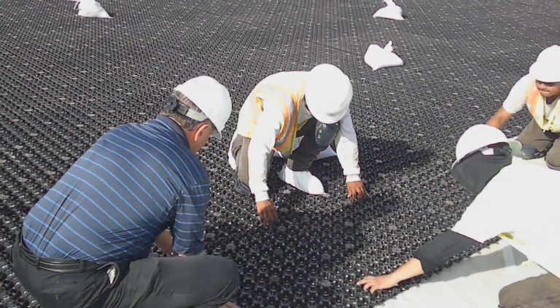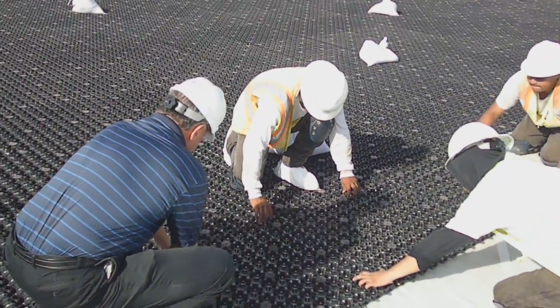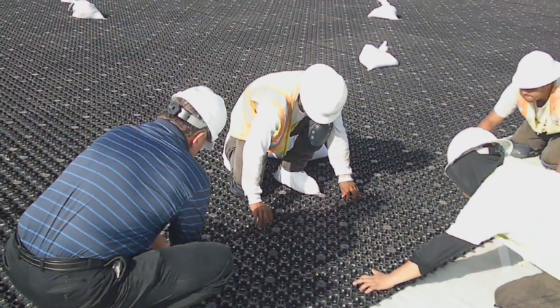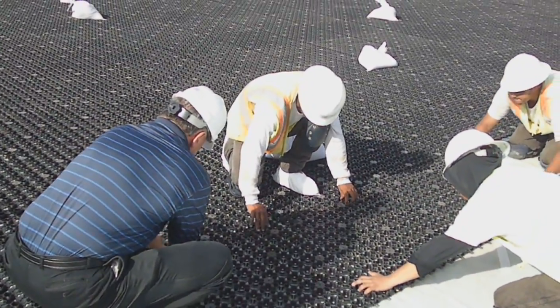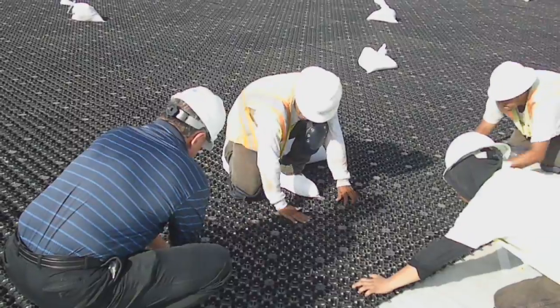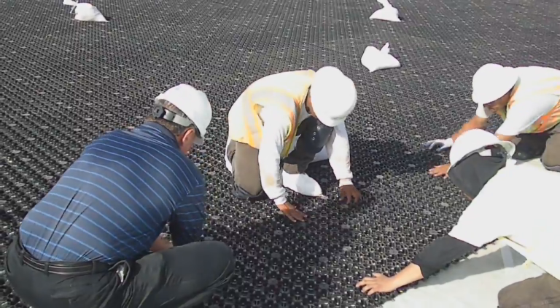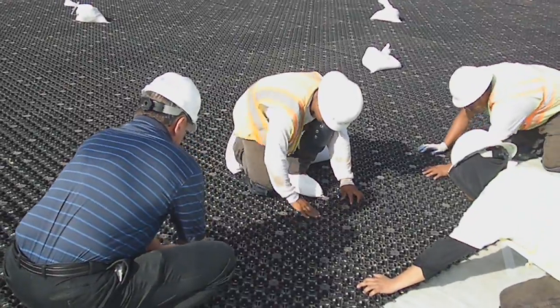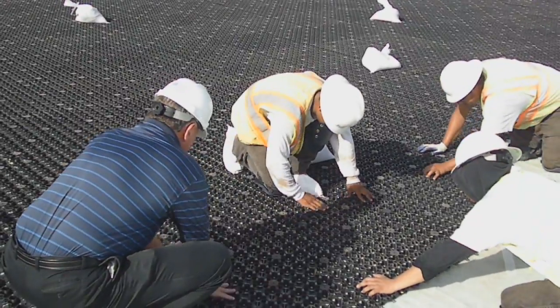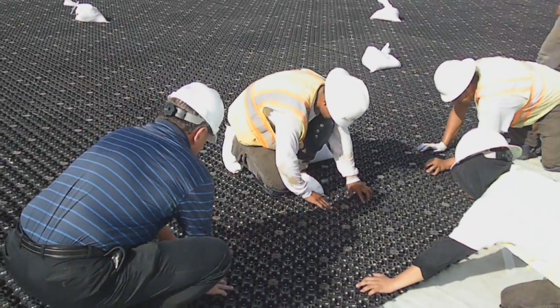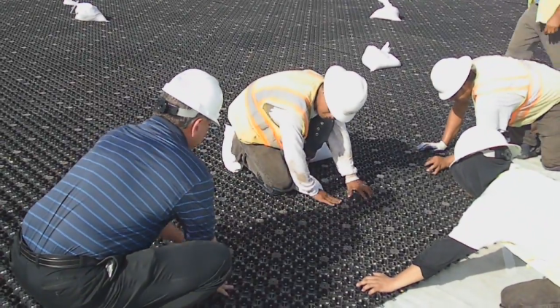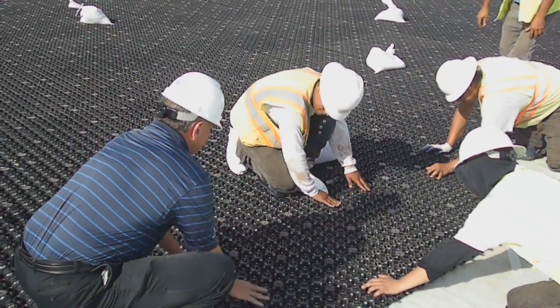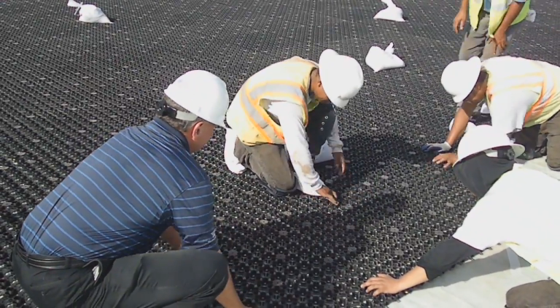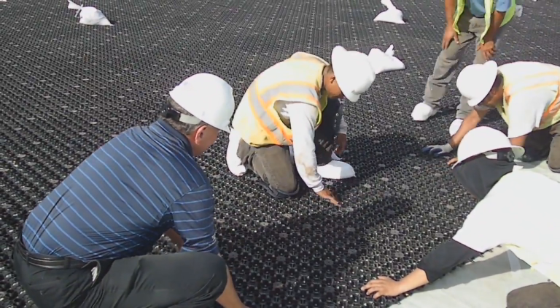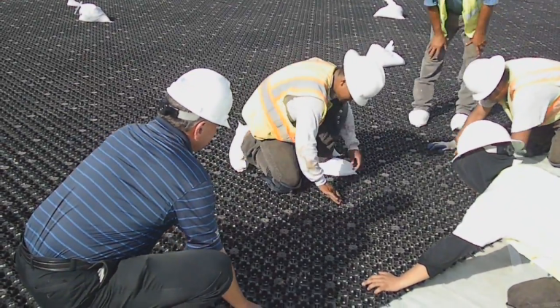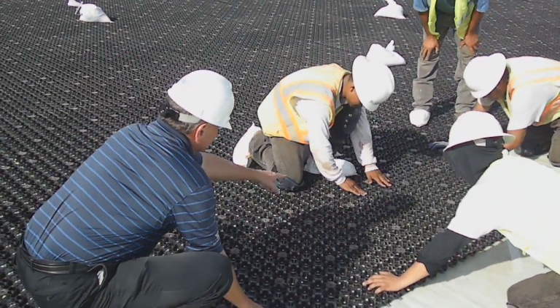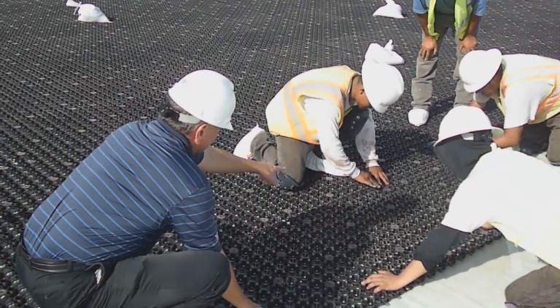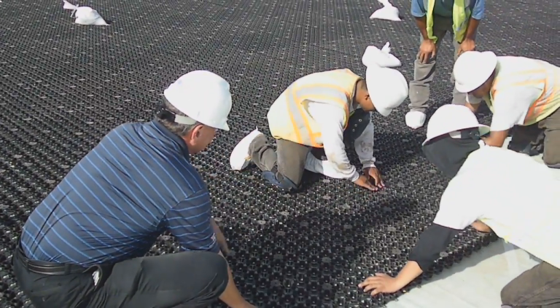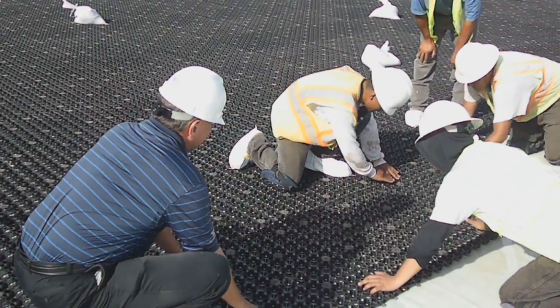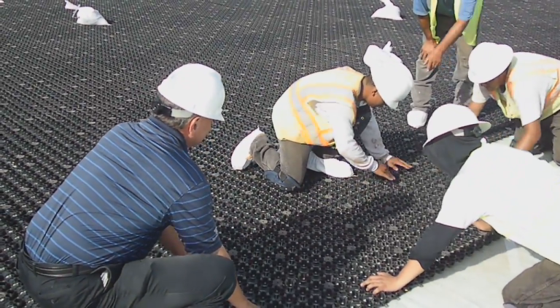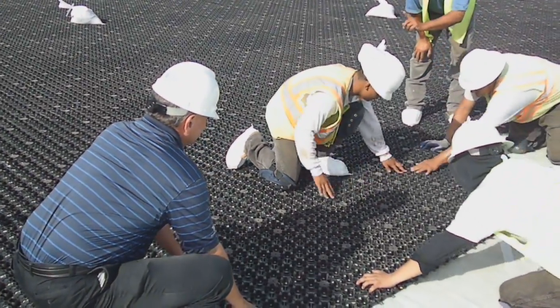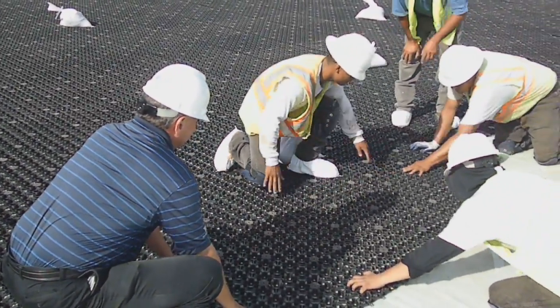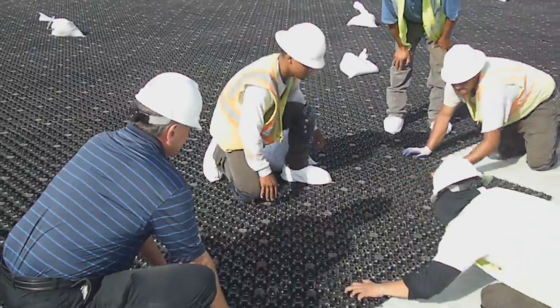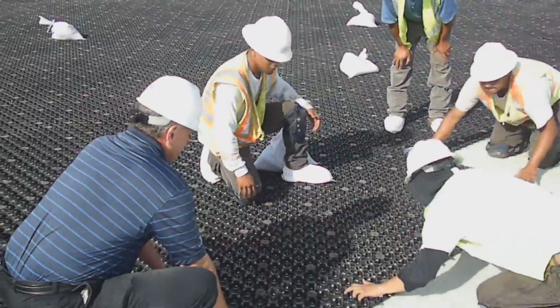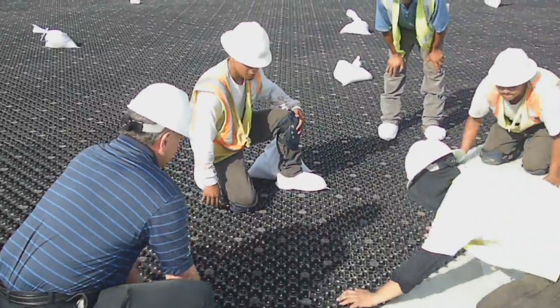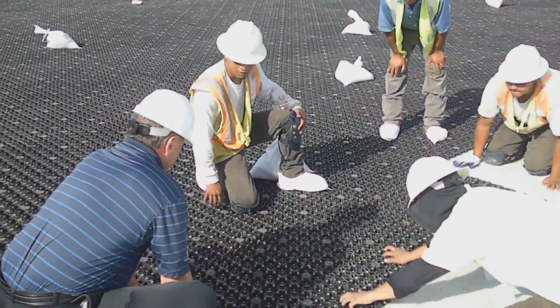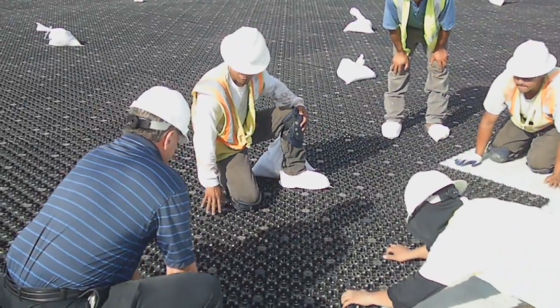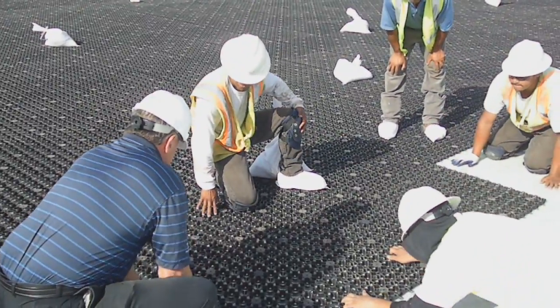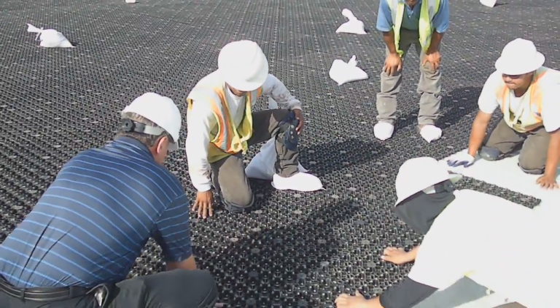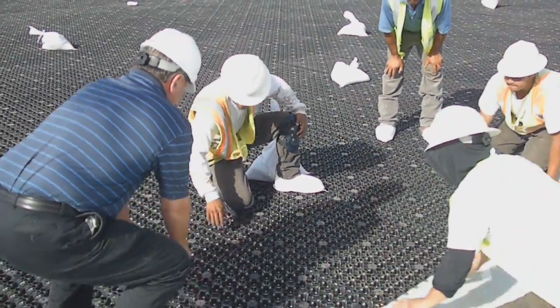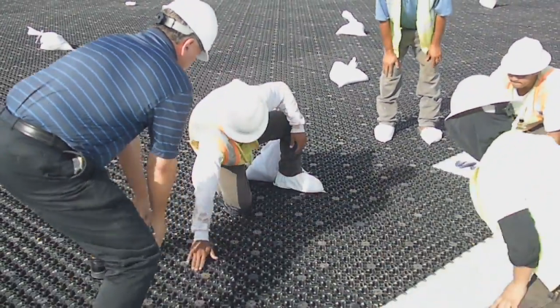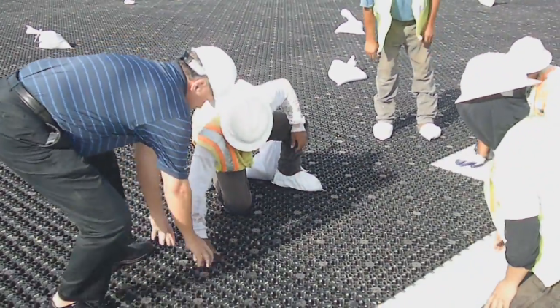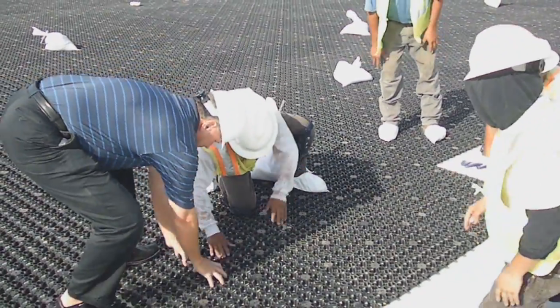Pull. Okay, now this pops in. Once they get them all in, pull it. Done. Alright, good job.